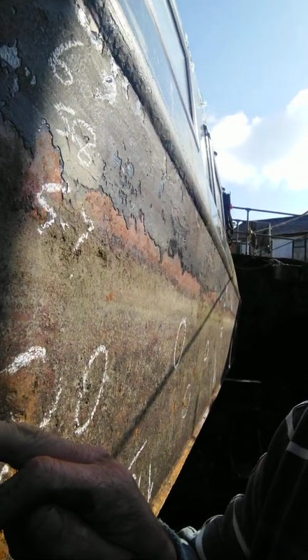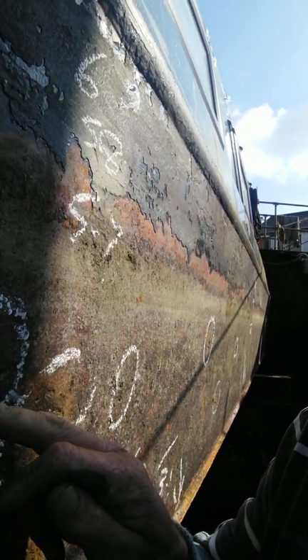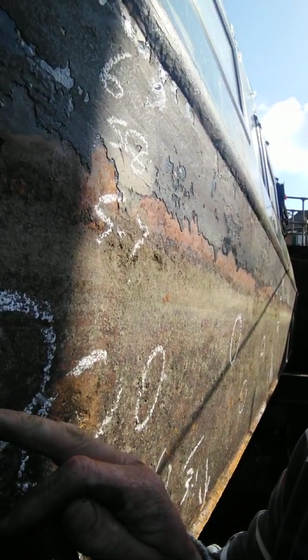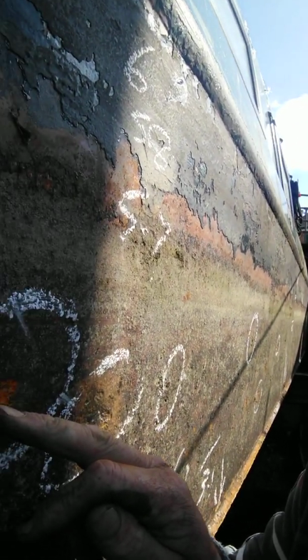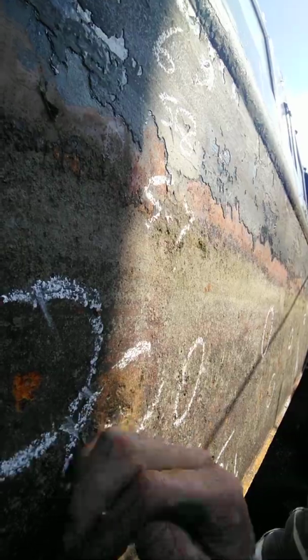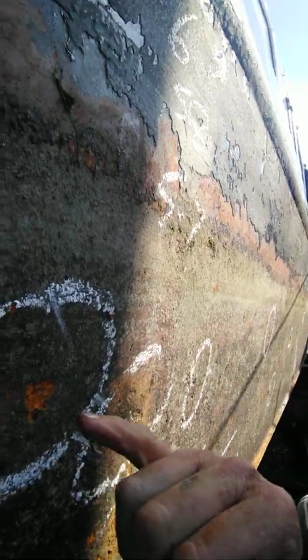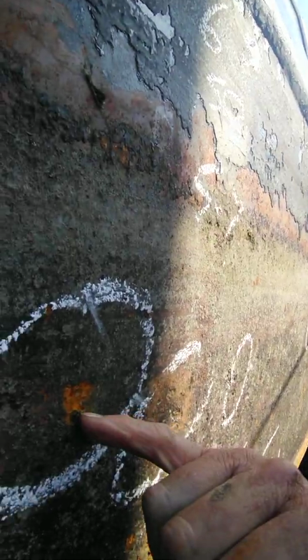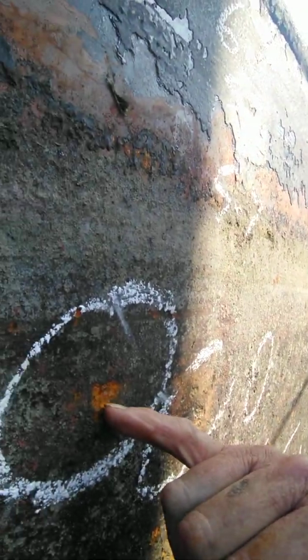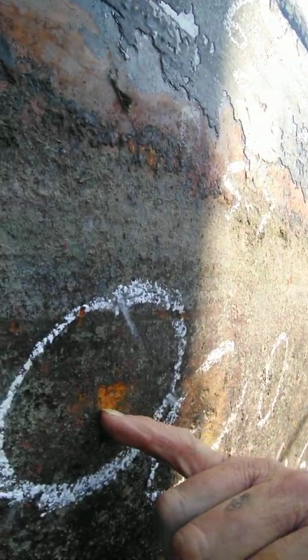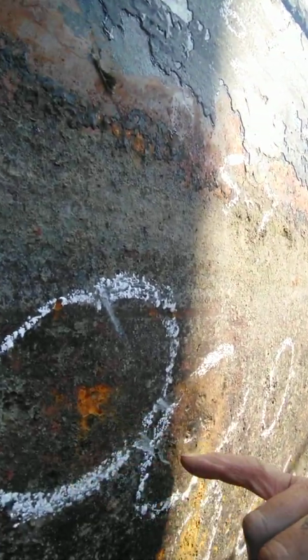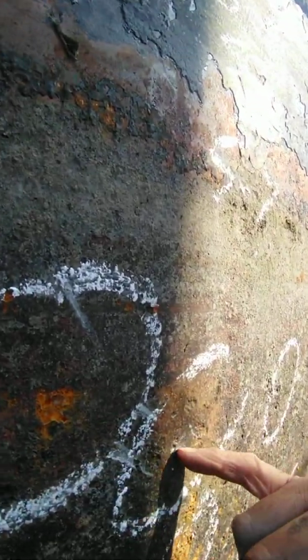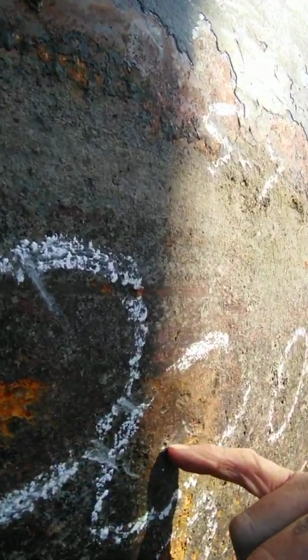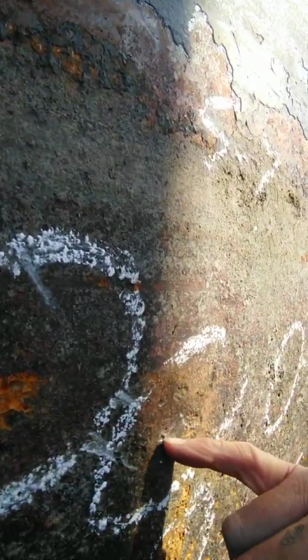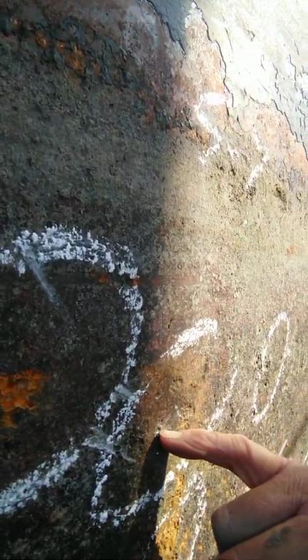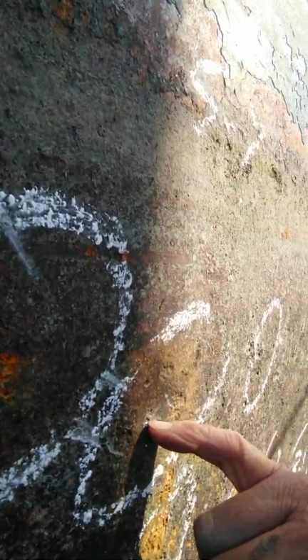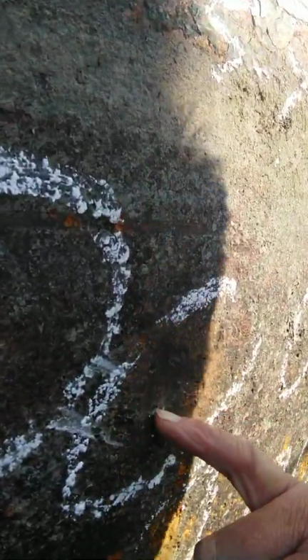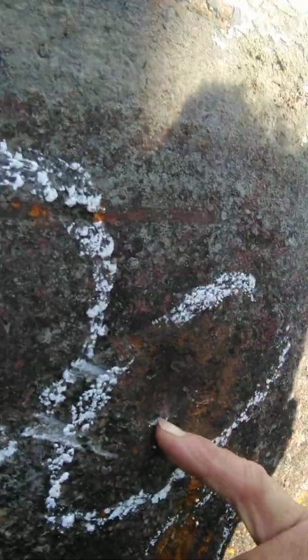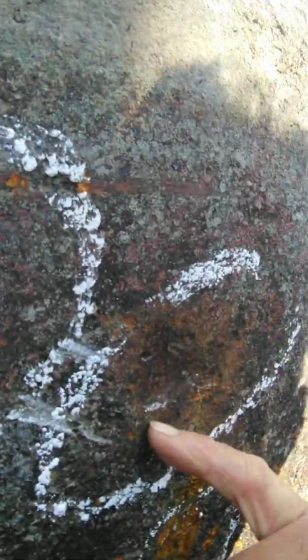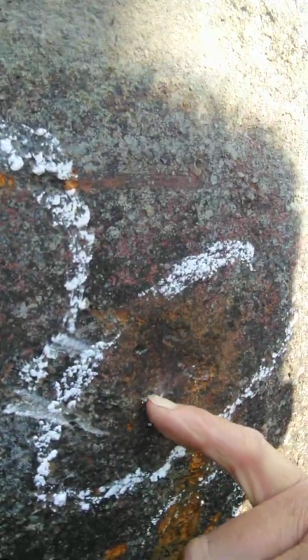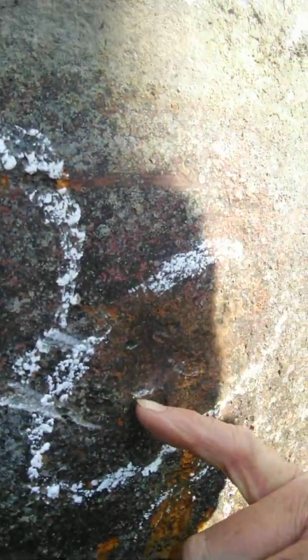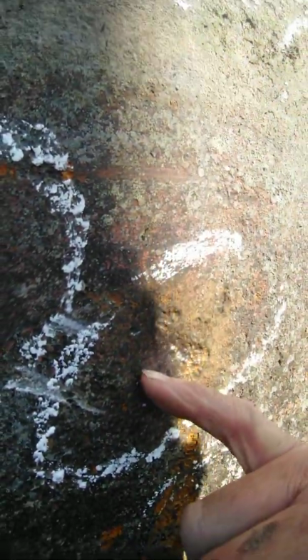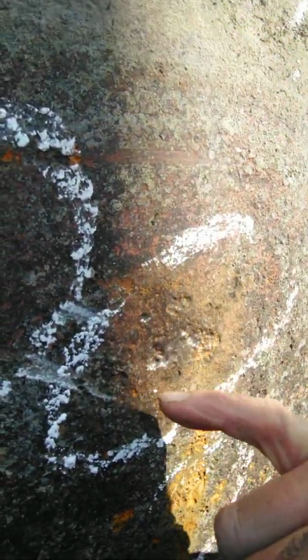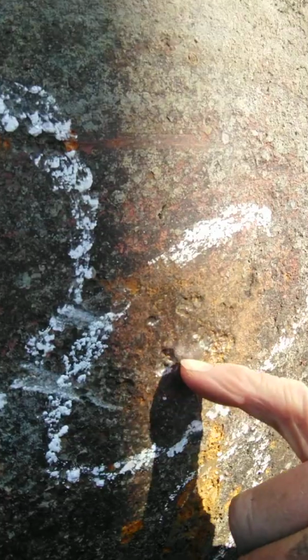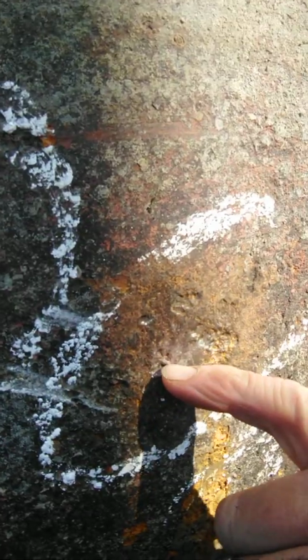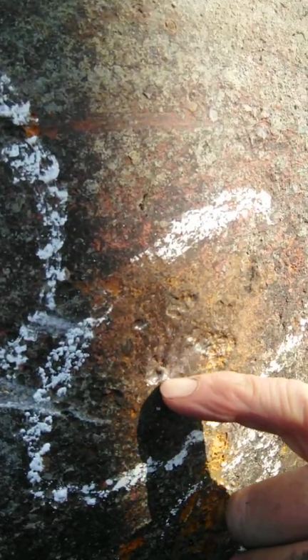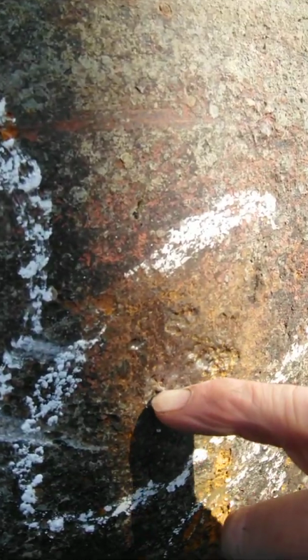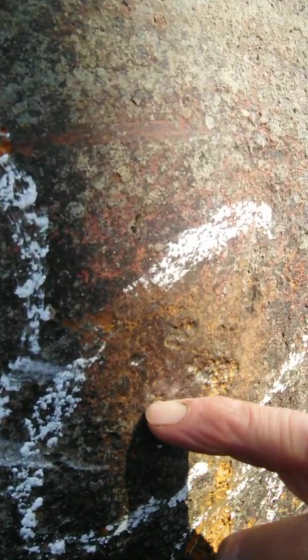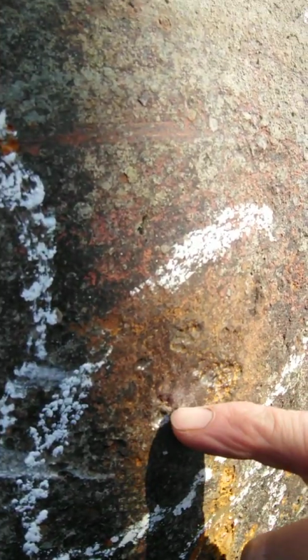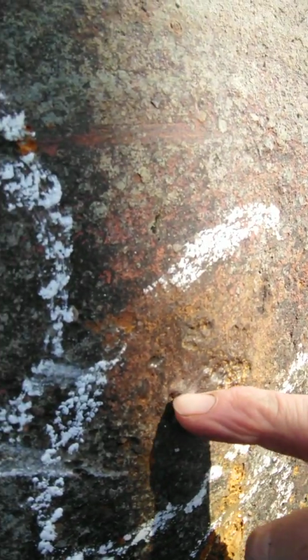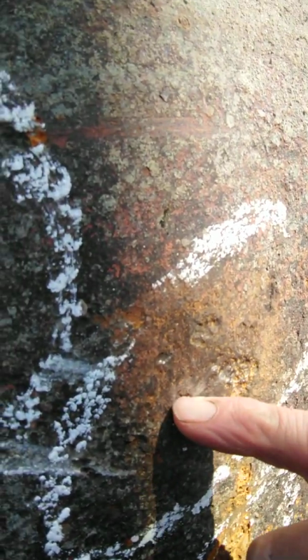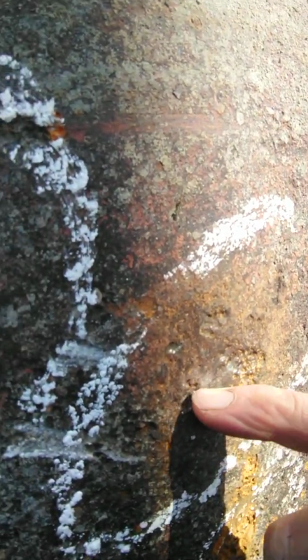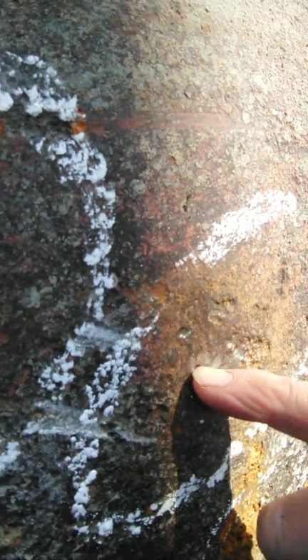First of all we've got the normal galvanic corrosion which you can see here — we've actually just needle gunned this bit. You can see how deep that is and how rounded it is and how it's been going.